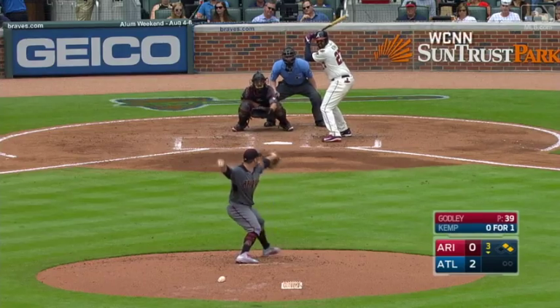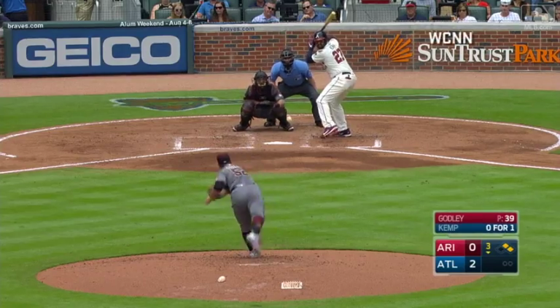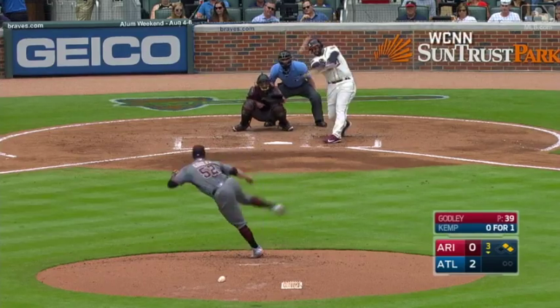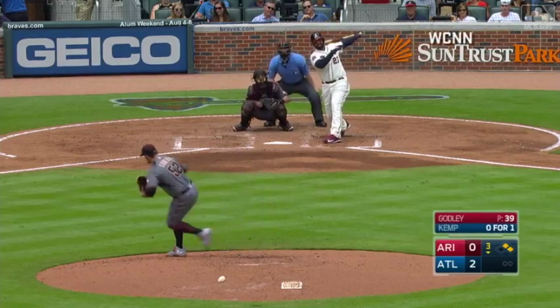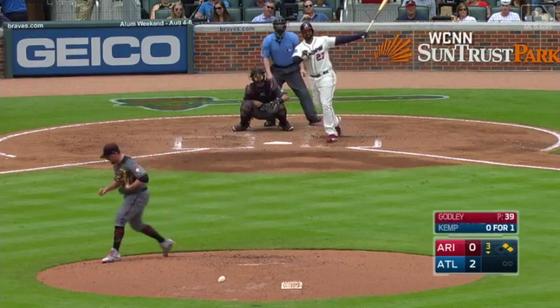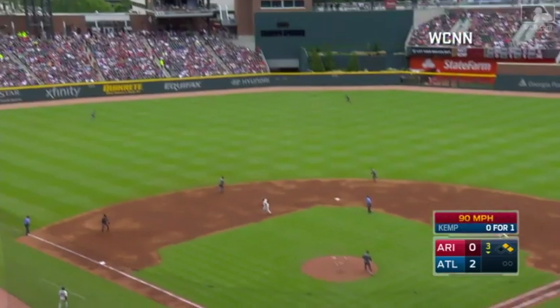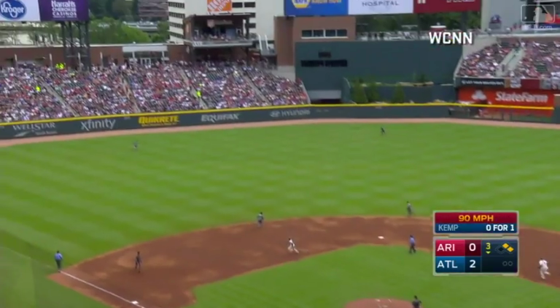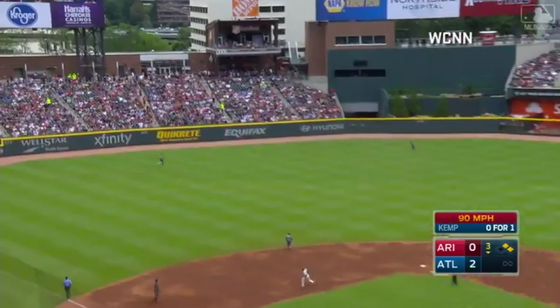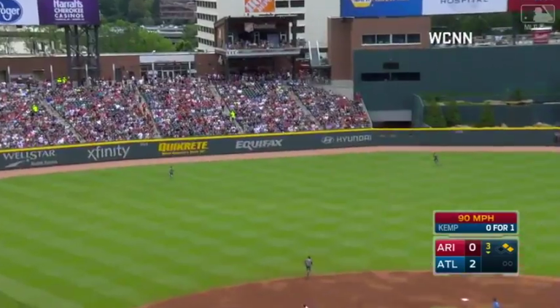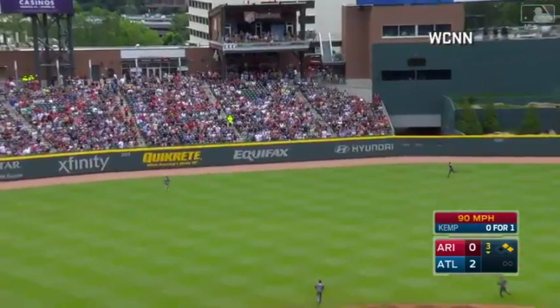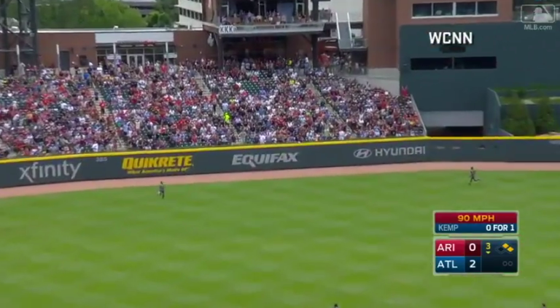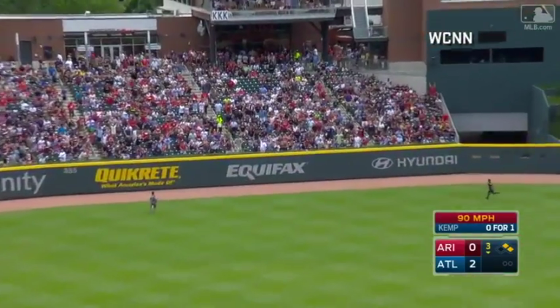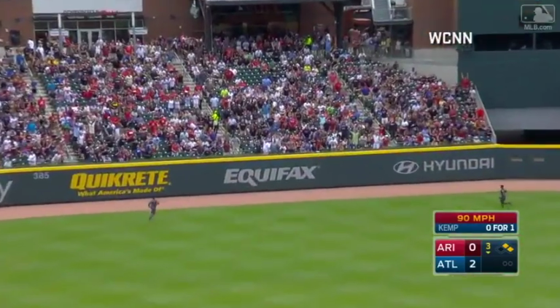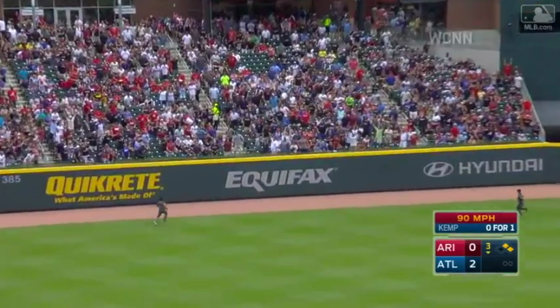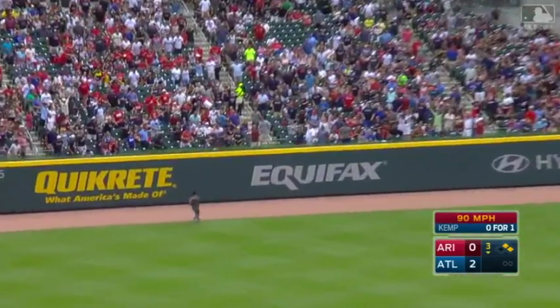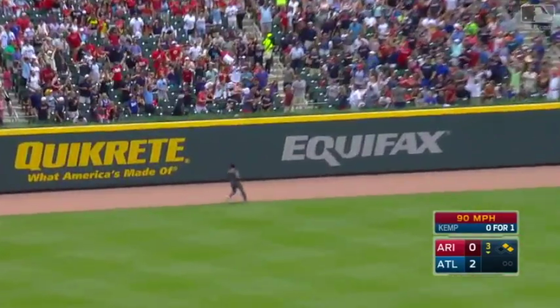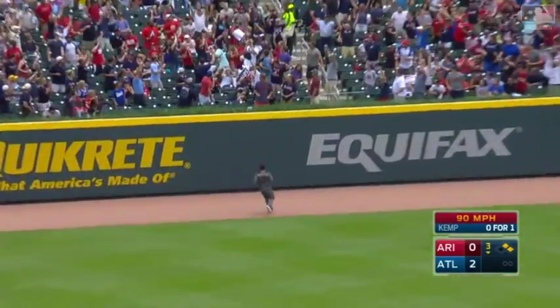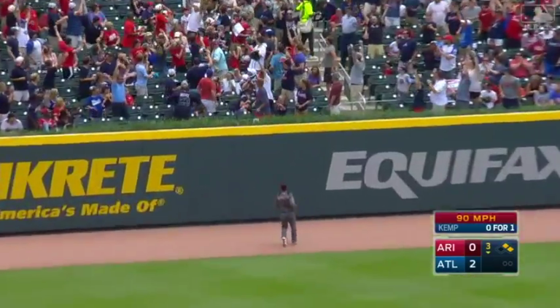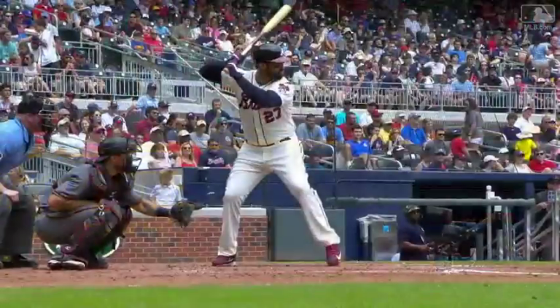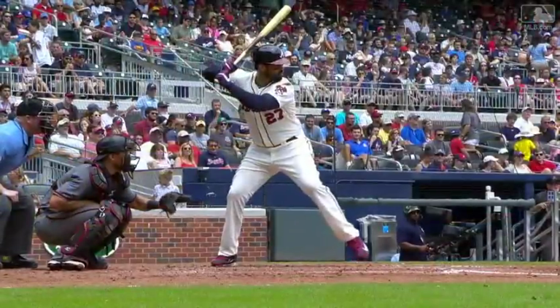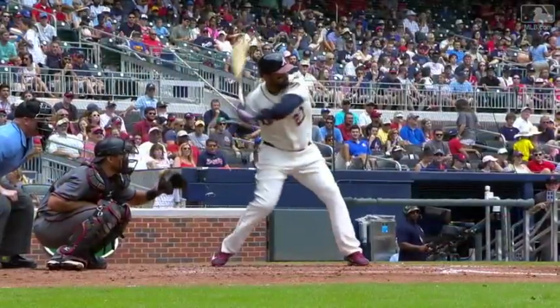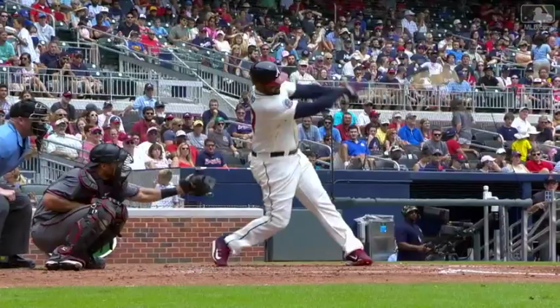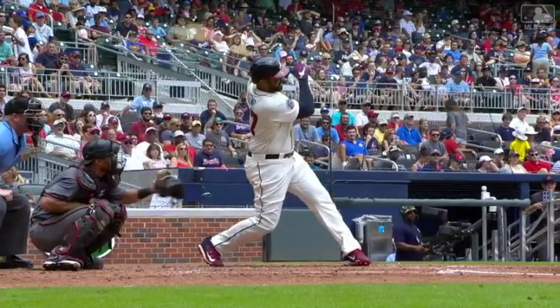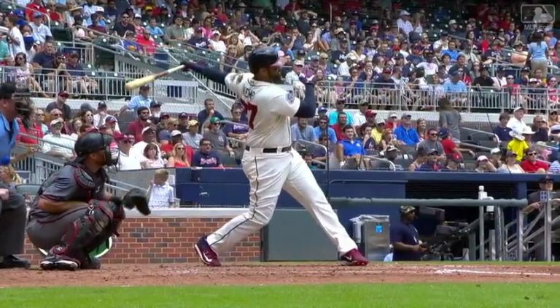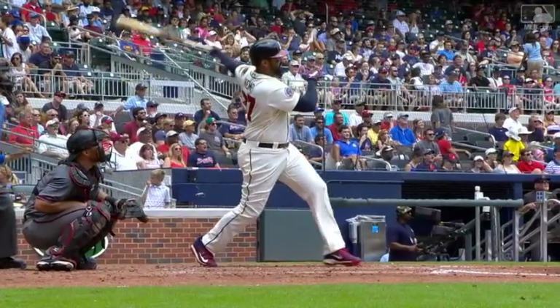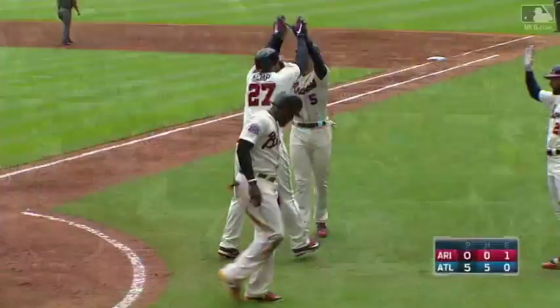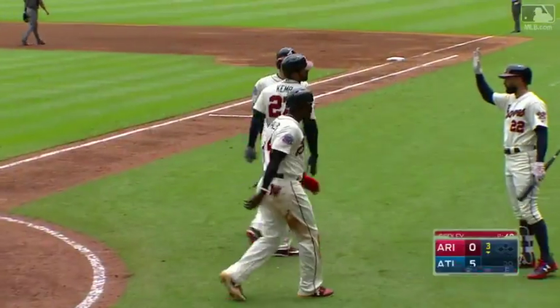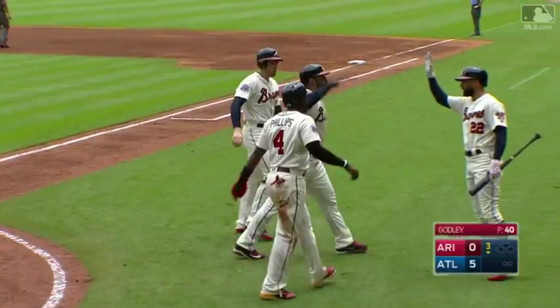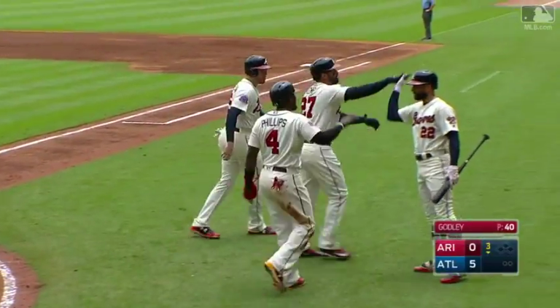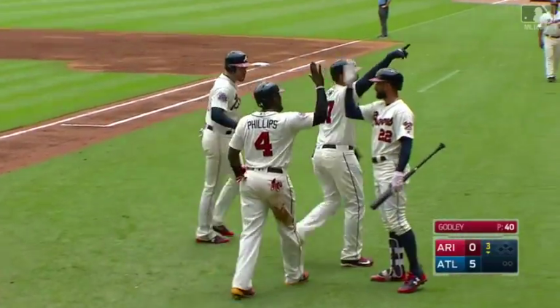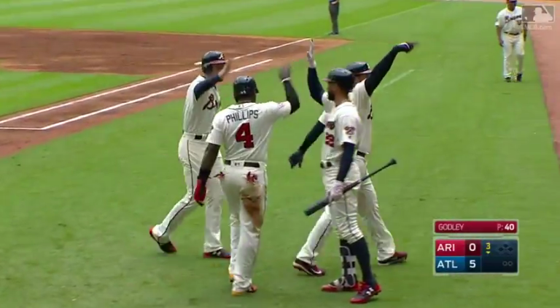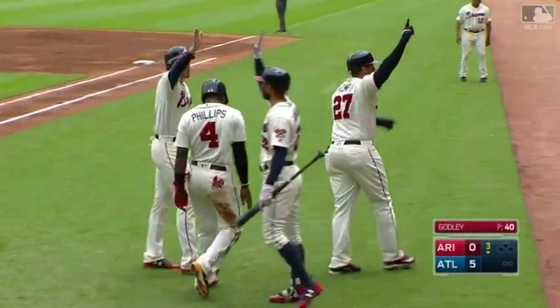Godley in a jam. First pitch is hit in the air and hit well — left field, back toward that wall. That ball is gone. Three-run blast from Matt Kemp, and it's five to nothing Braves.